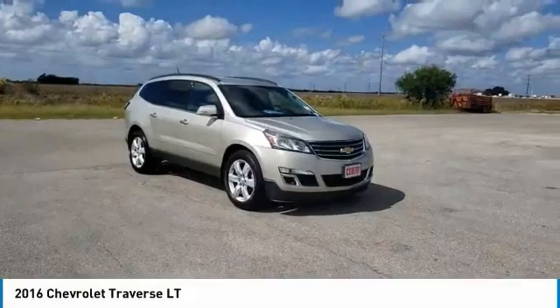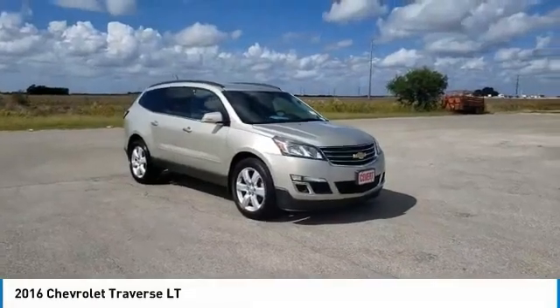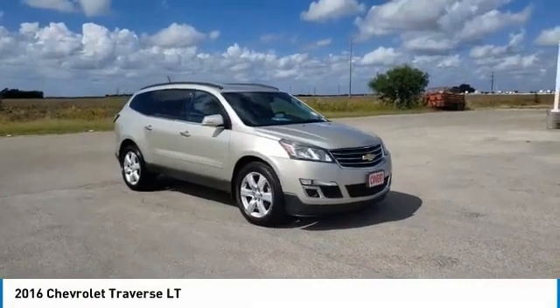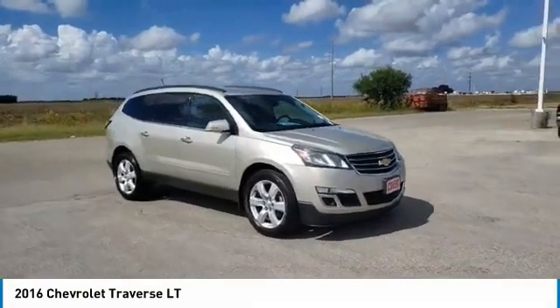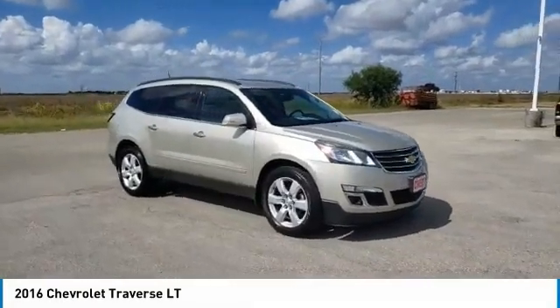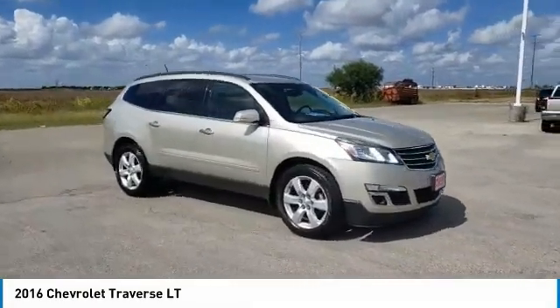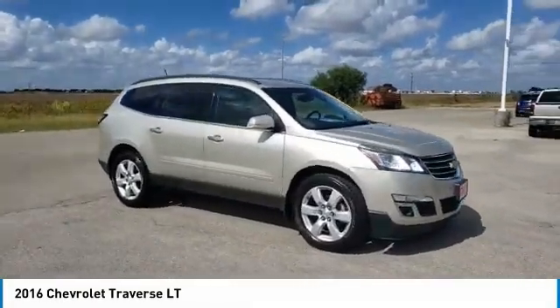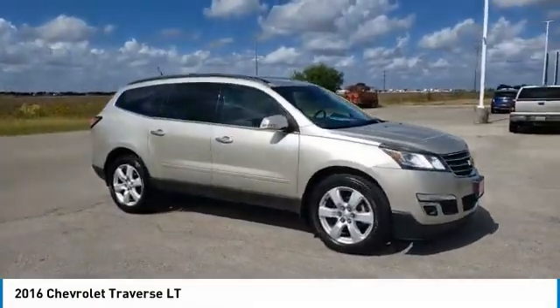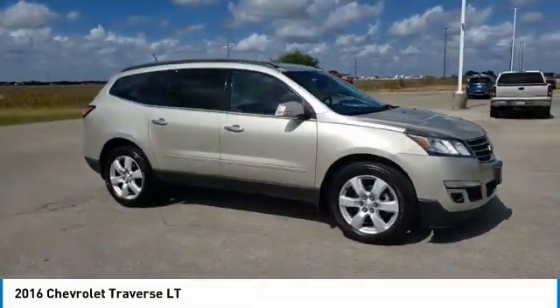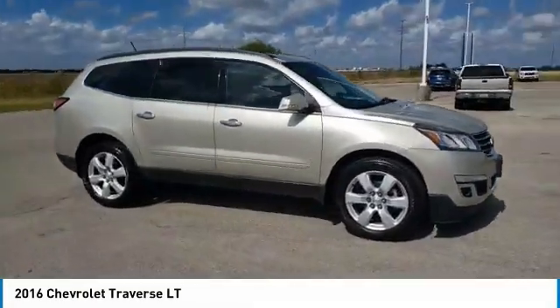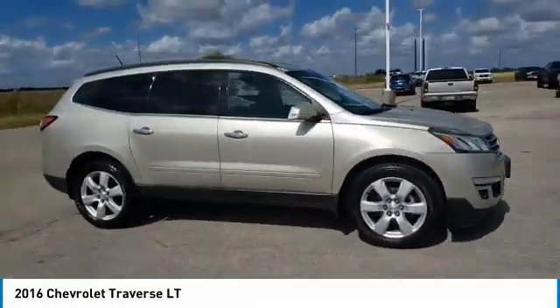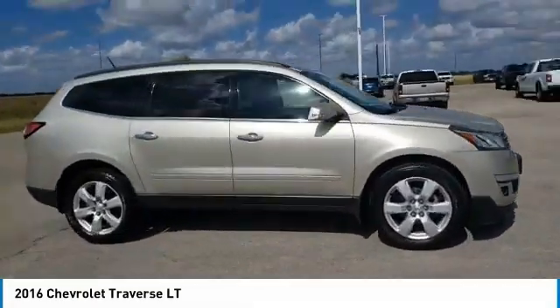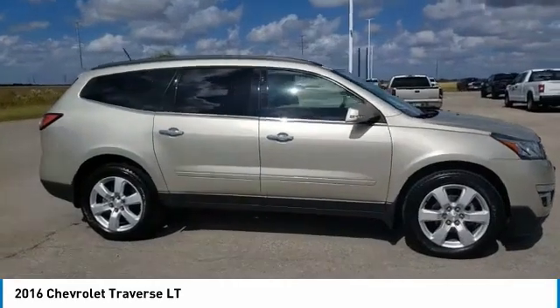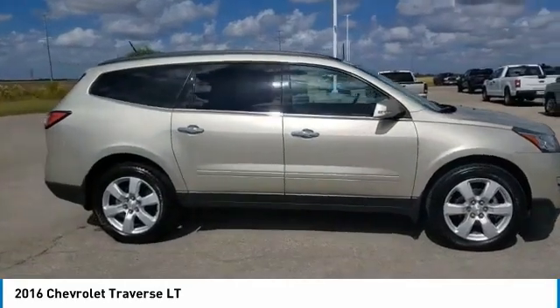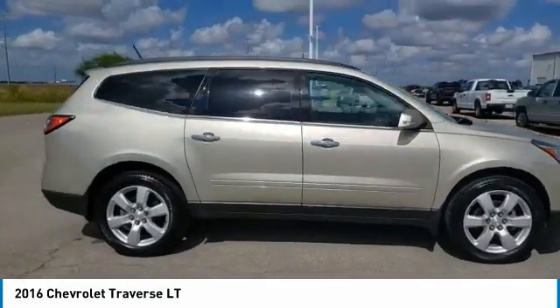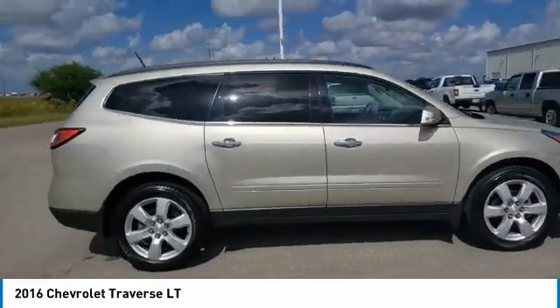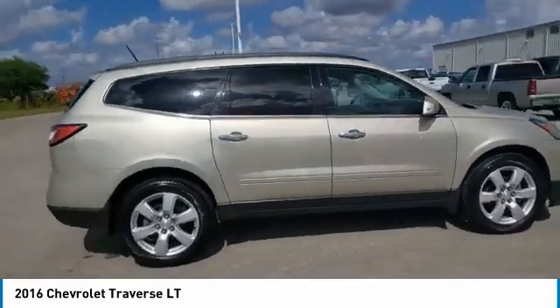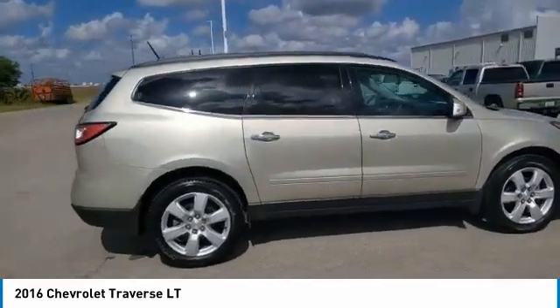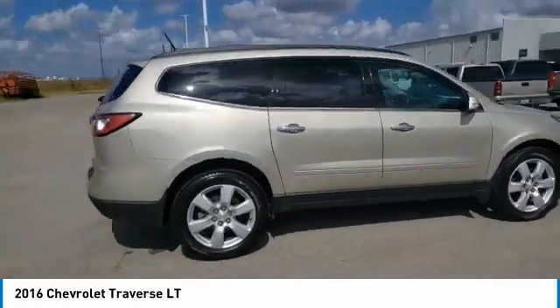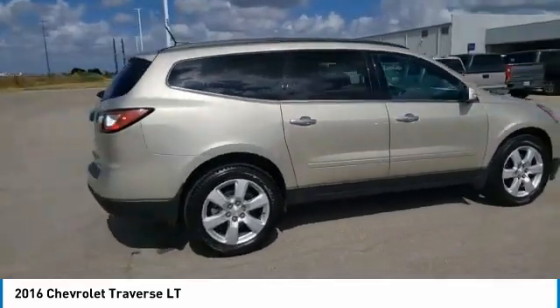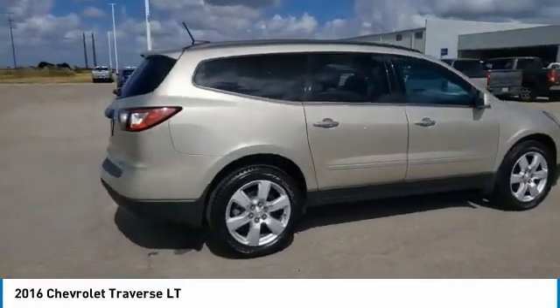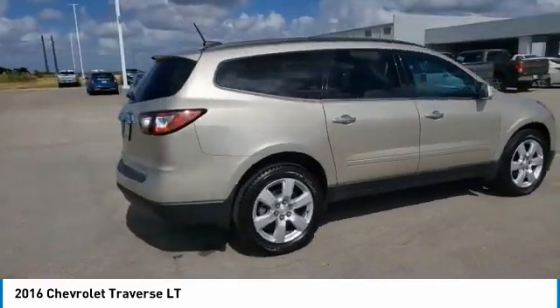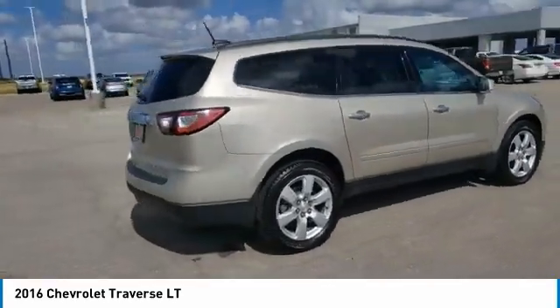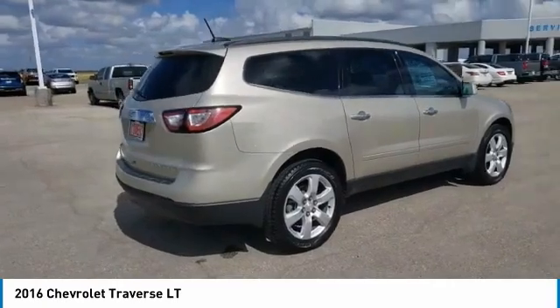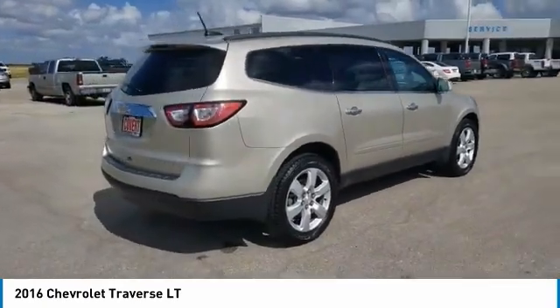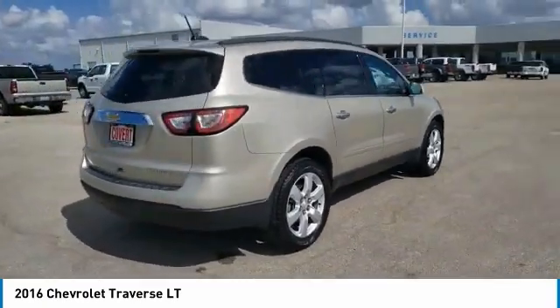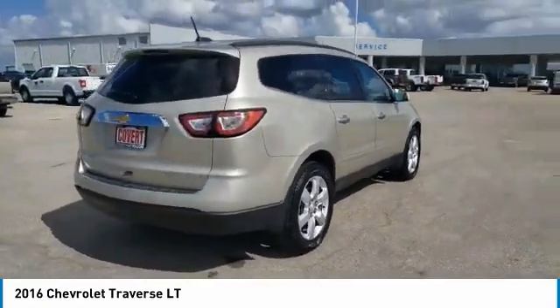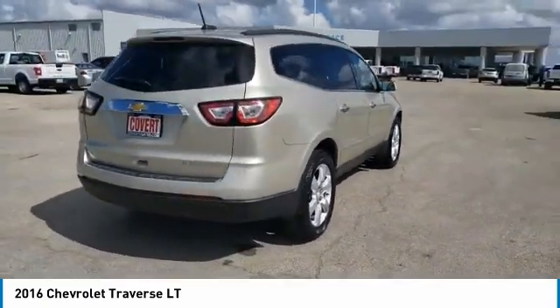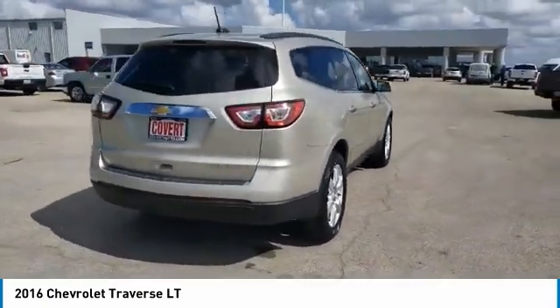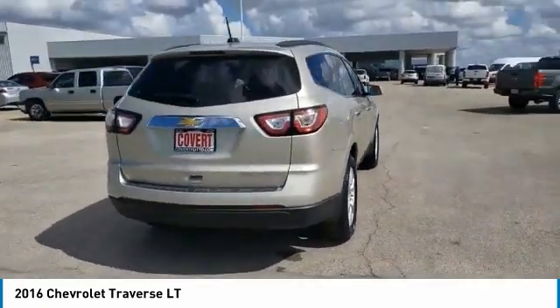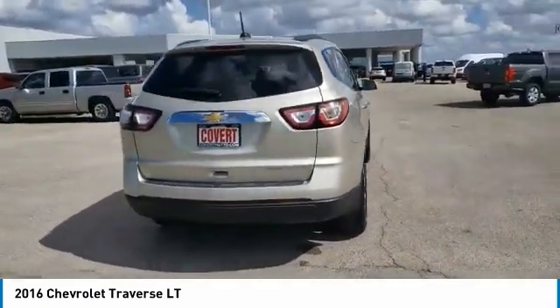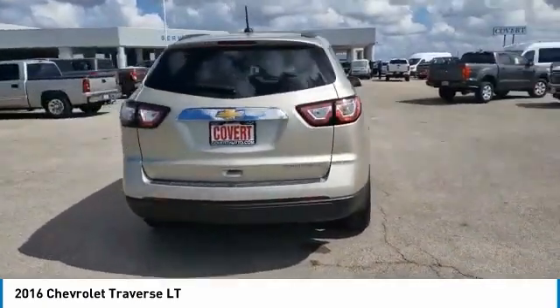Looking for the right vehicle? Check out the 2016 Traverse. The Chevy Traverse is more stylish than minivans and far more fuel and space efficient than truck-based SUVs. Crossovers like the Traverse are excellent family vehicles.